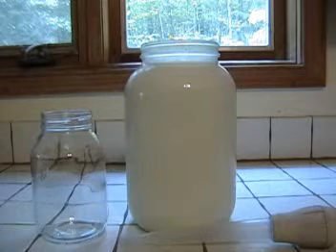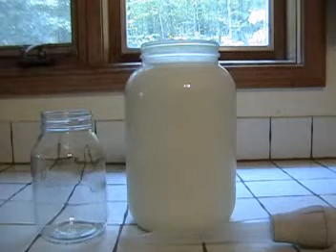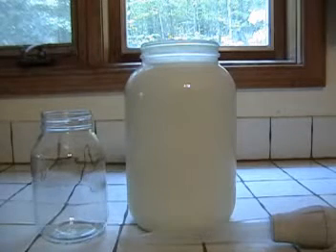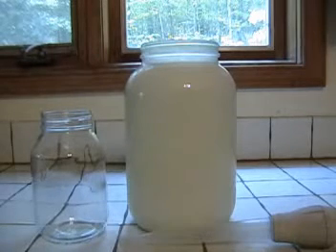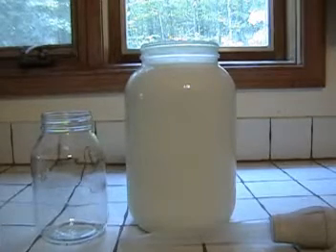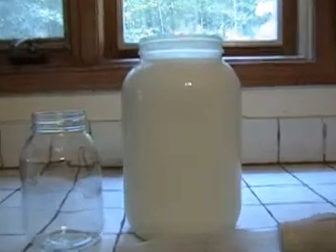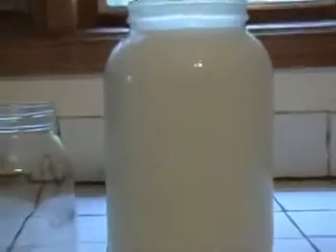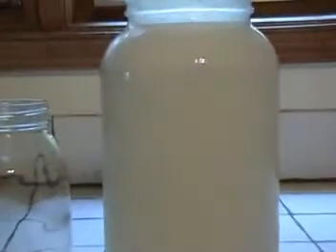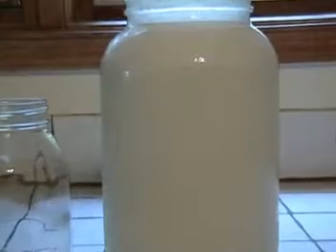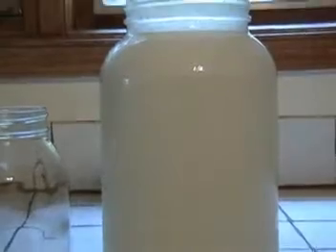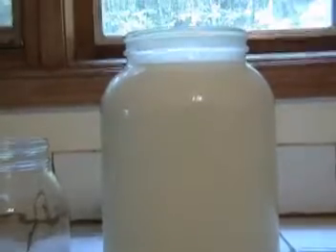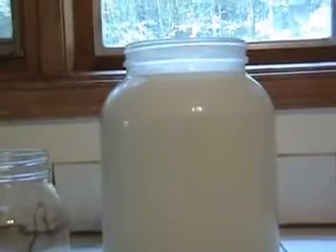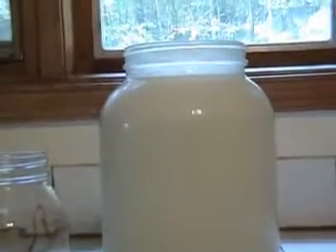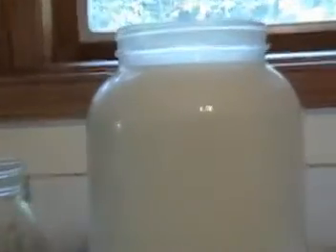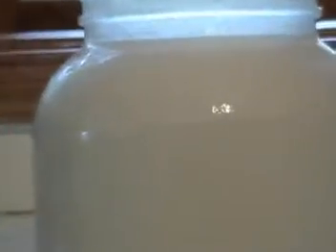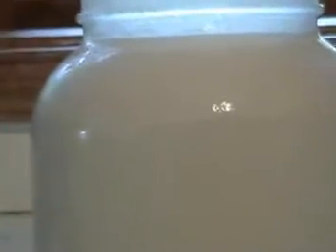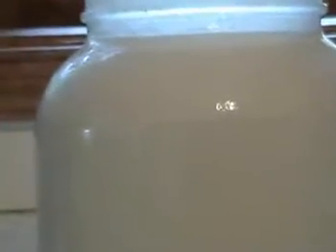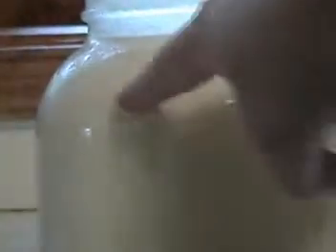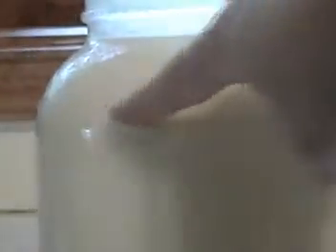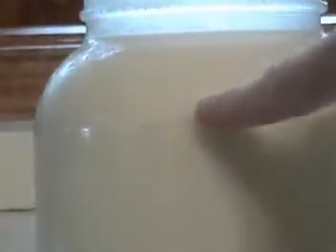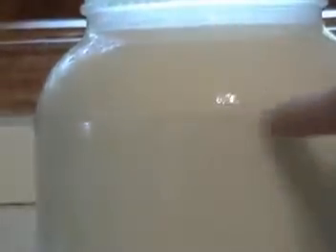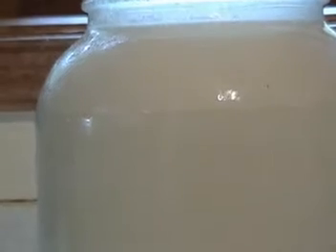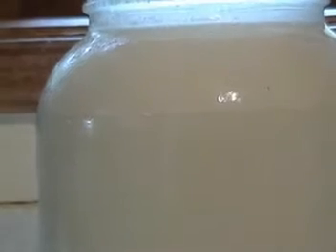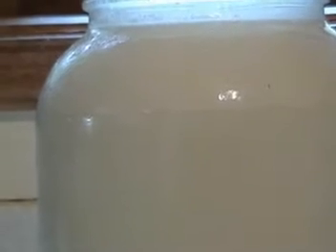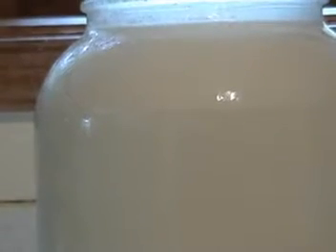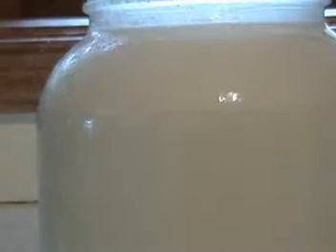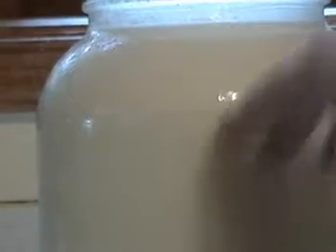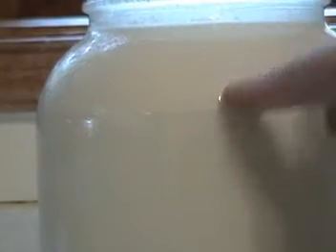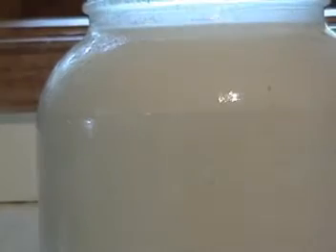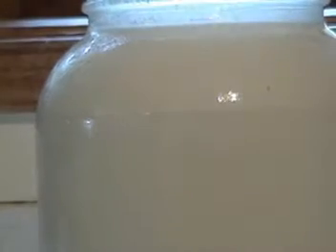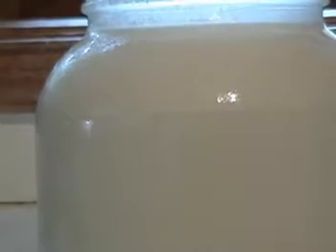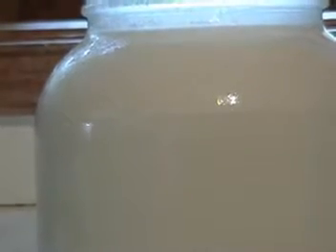What I want you to see here is just how you can see where the cream line is. You can see right about here — there's a line where the cream has risen to the top and separated from the milk.